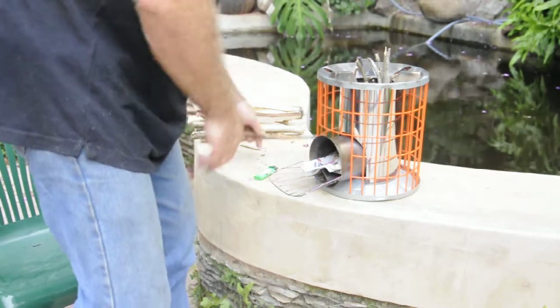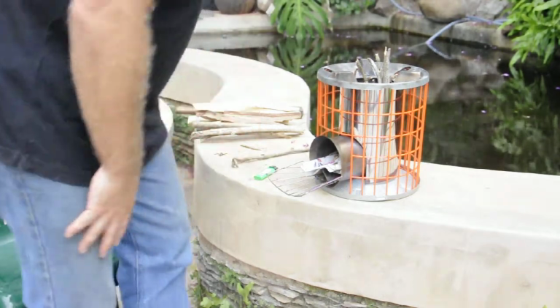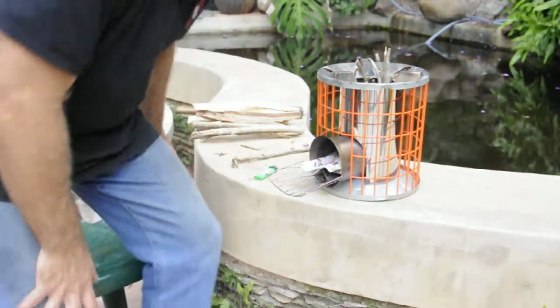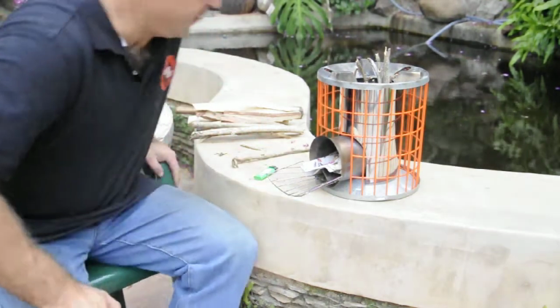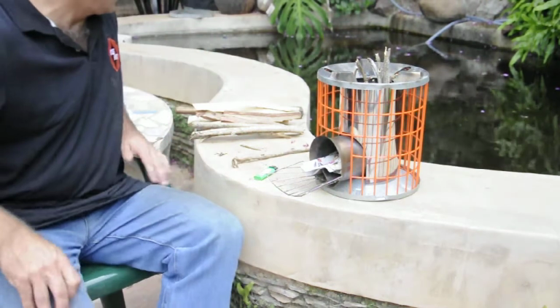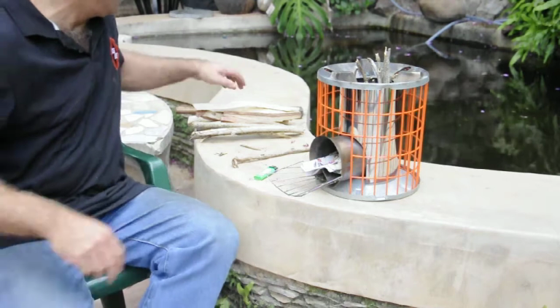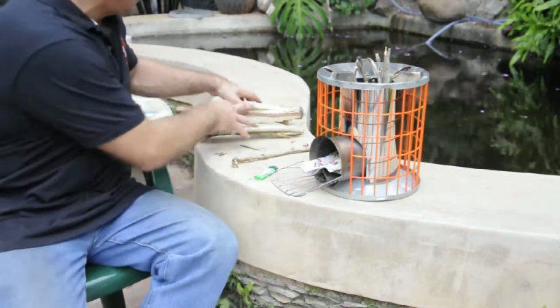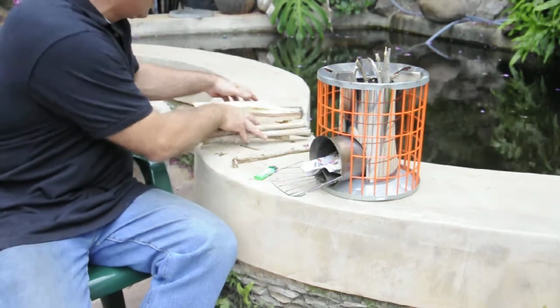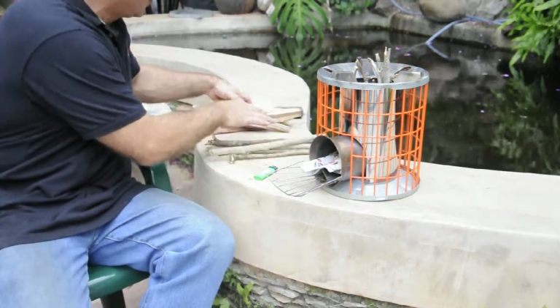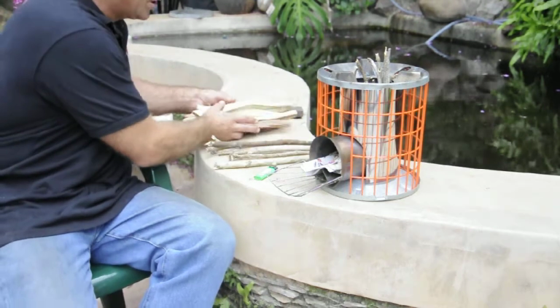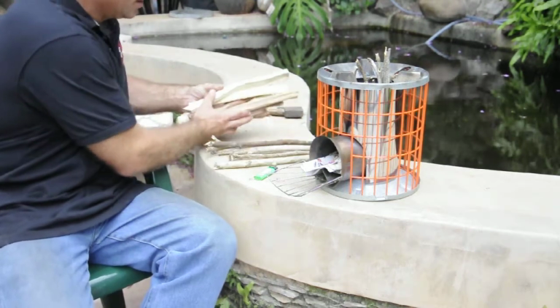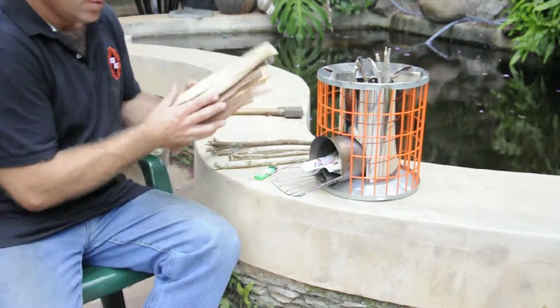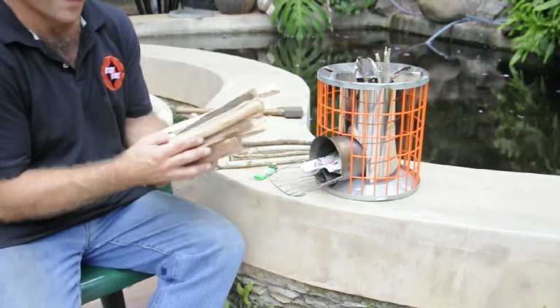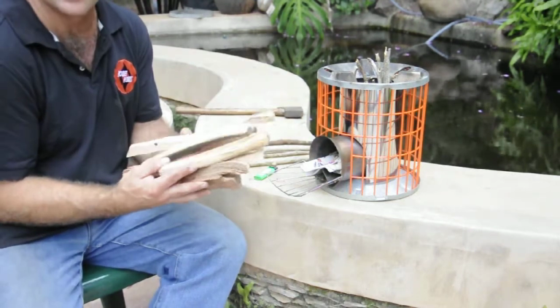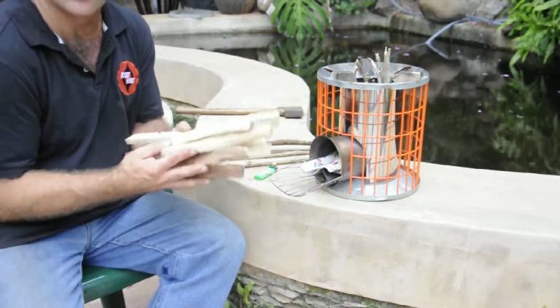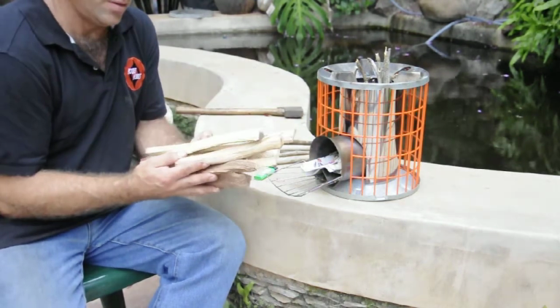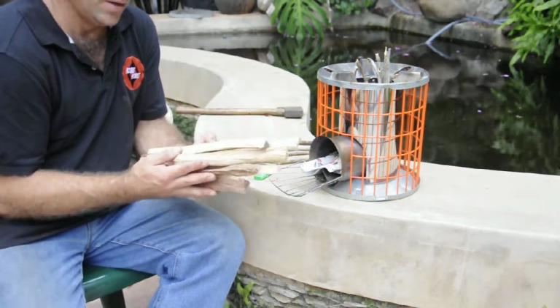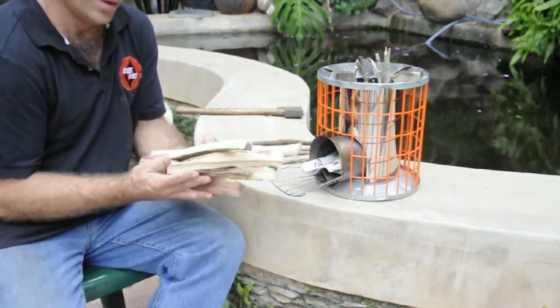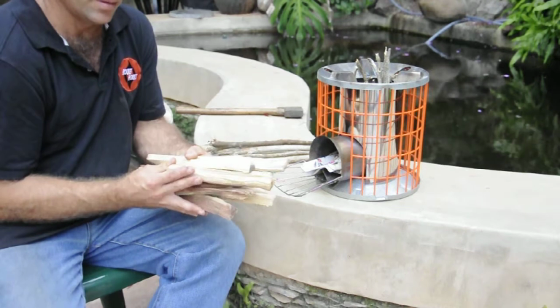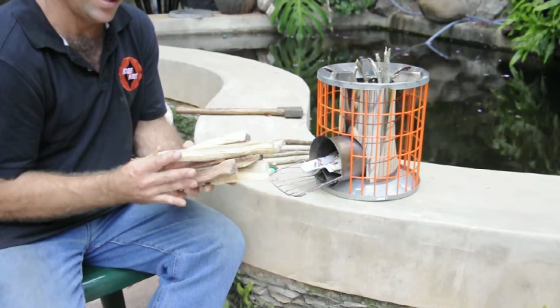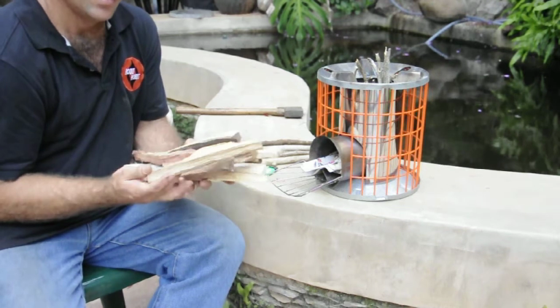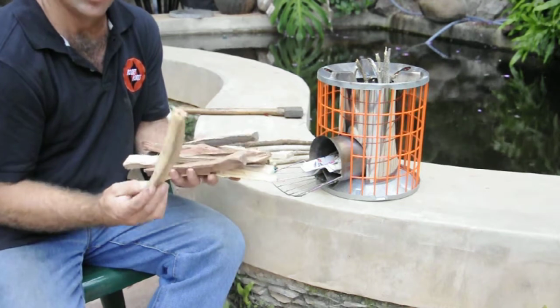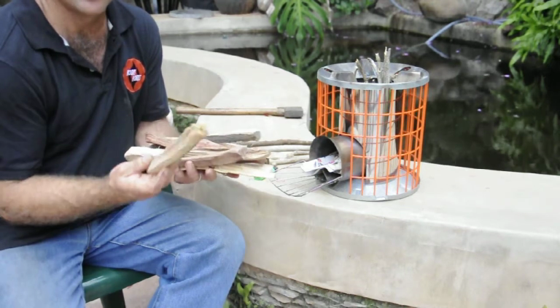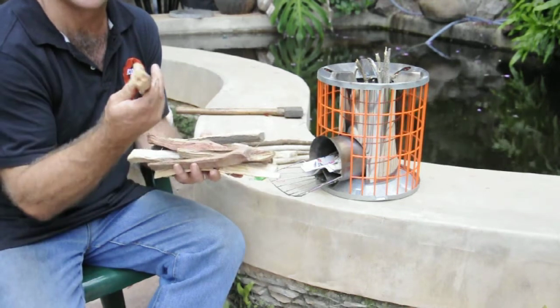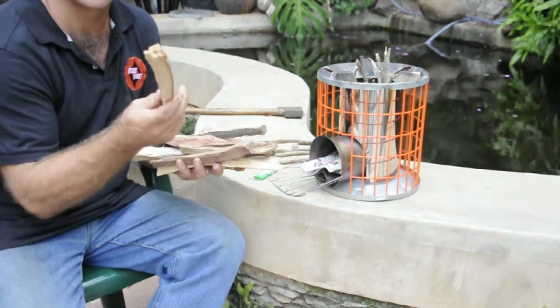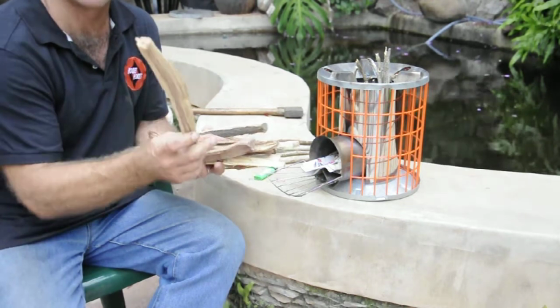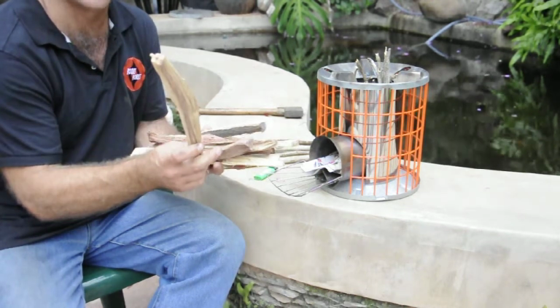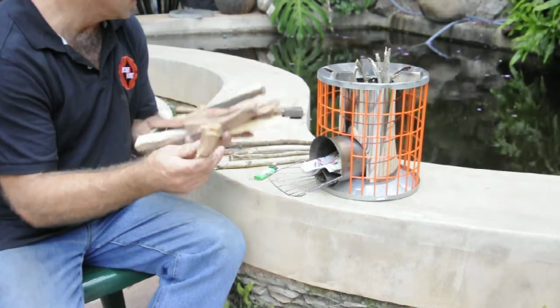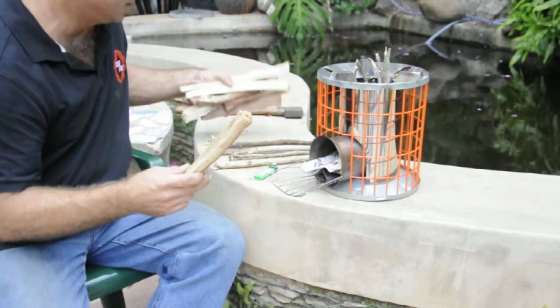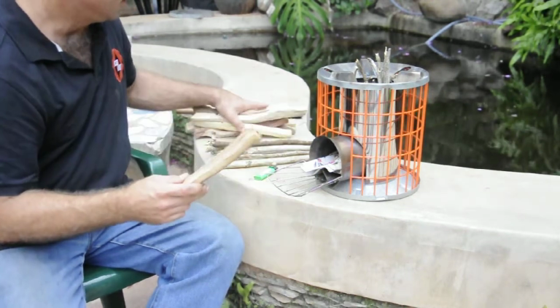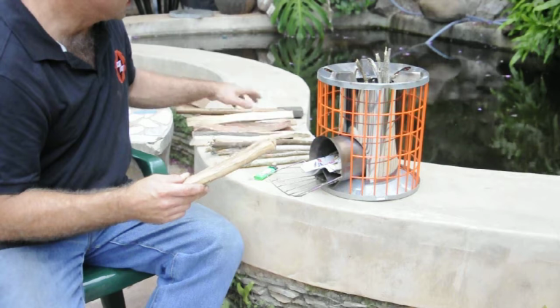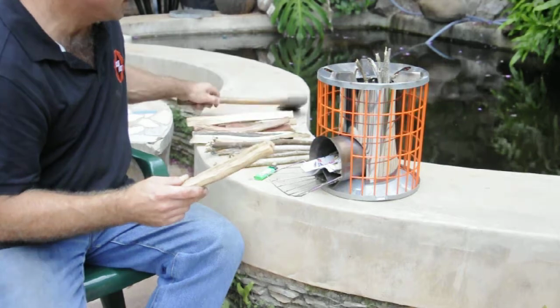Just to demonstrate — this'll cook for about an hour on a bundle of wood that big. We normally chop it up into sizes of about that size, just using a standard axe.